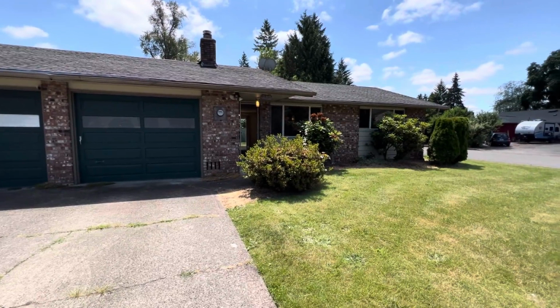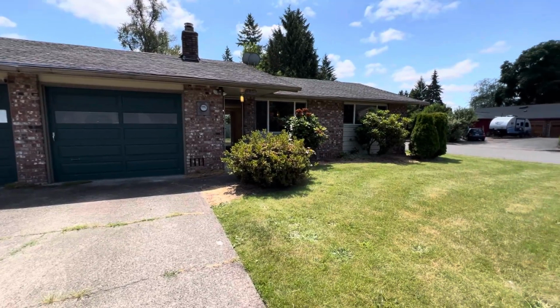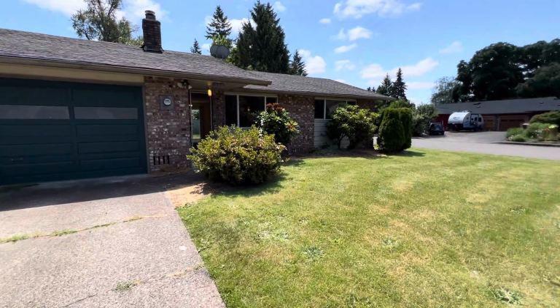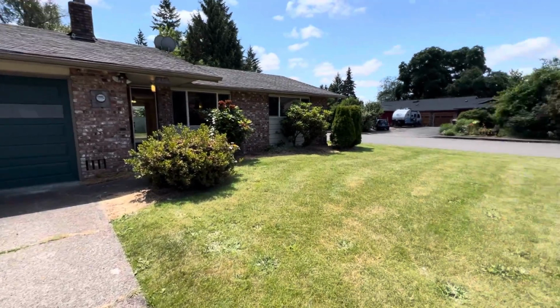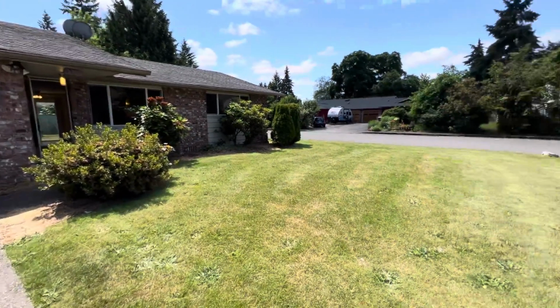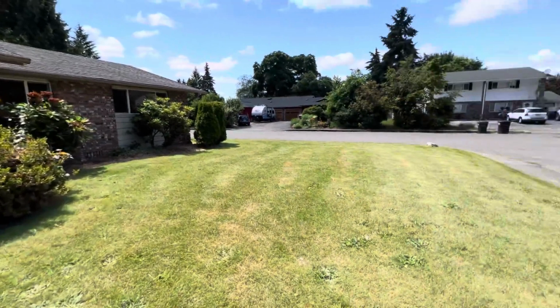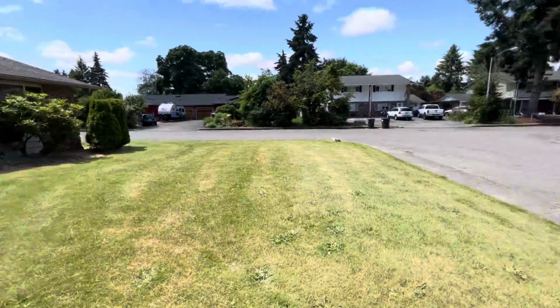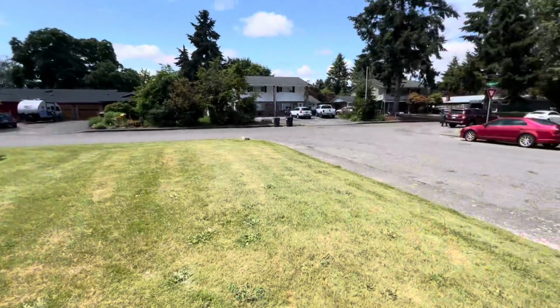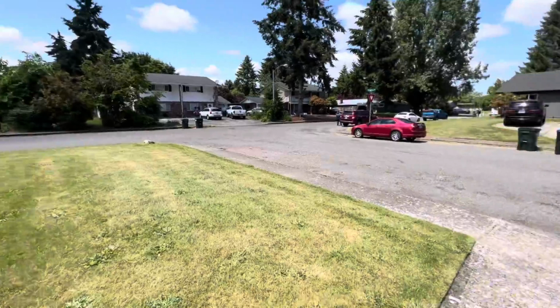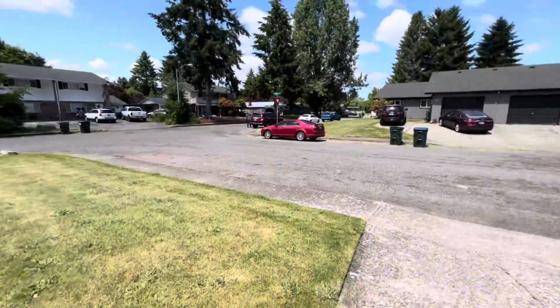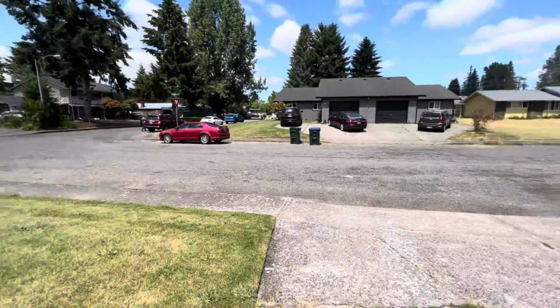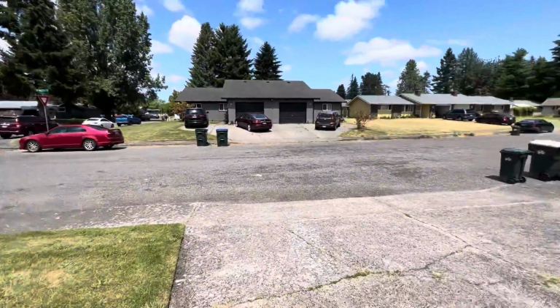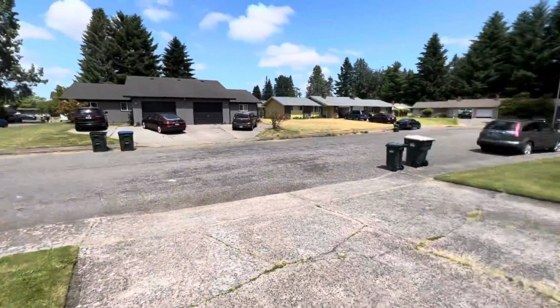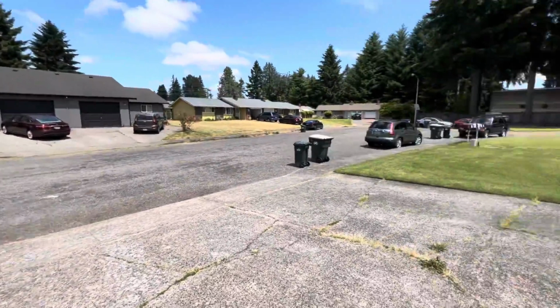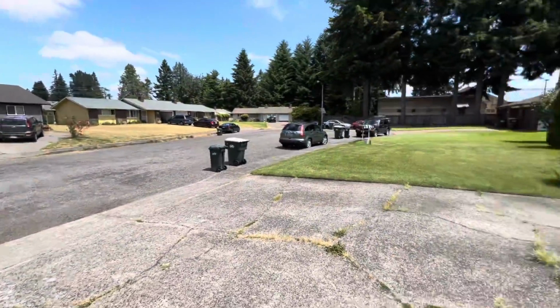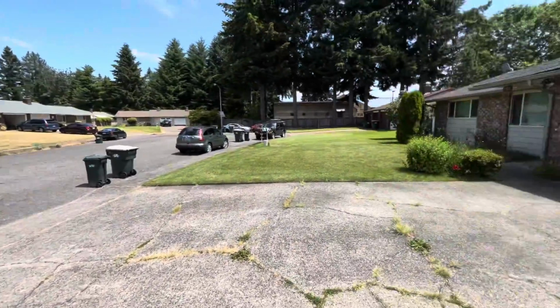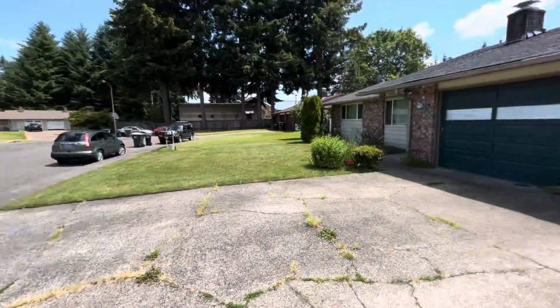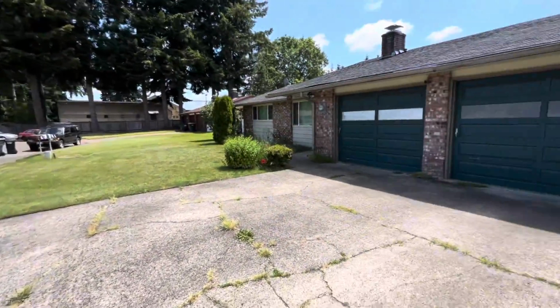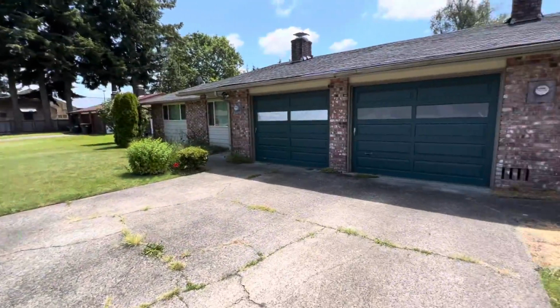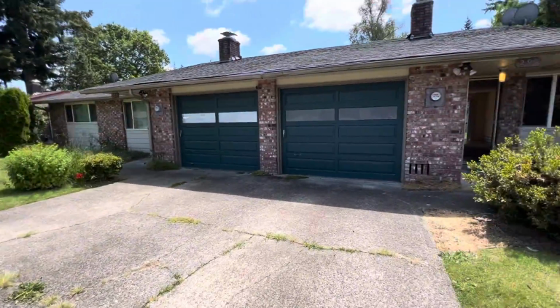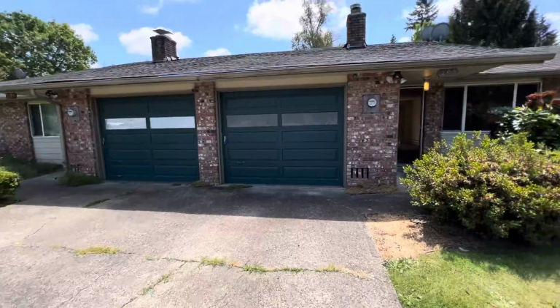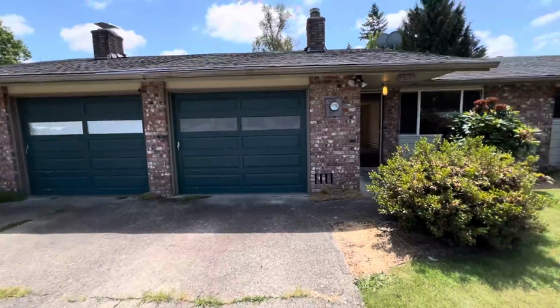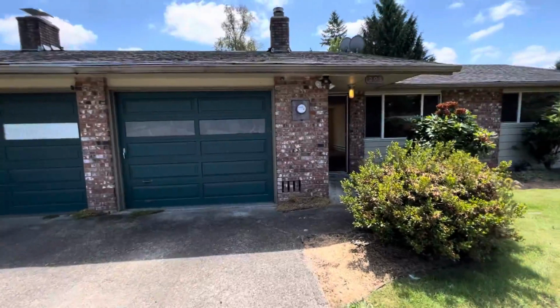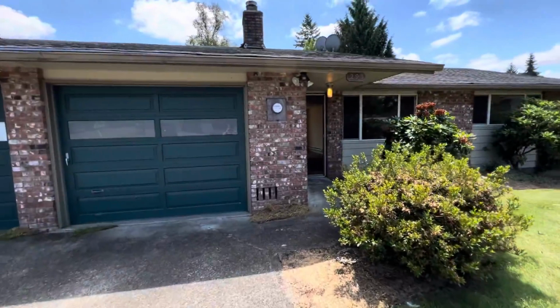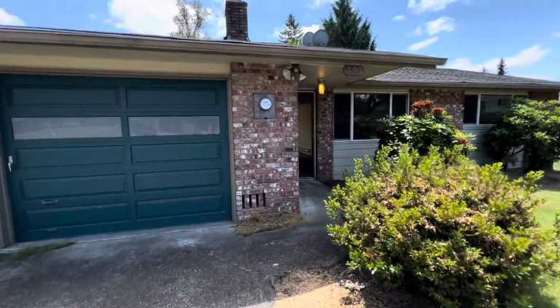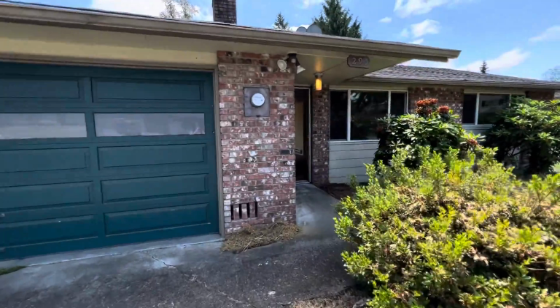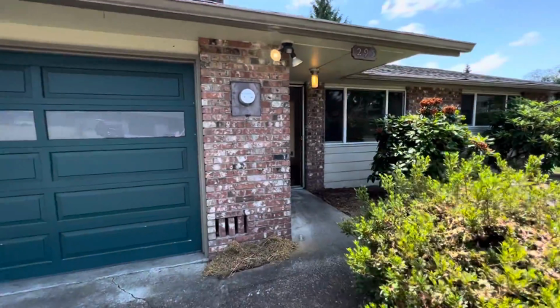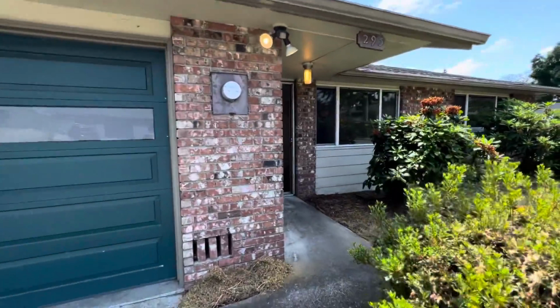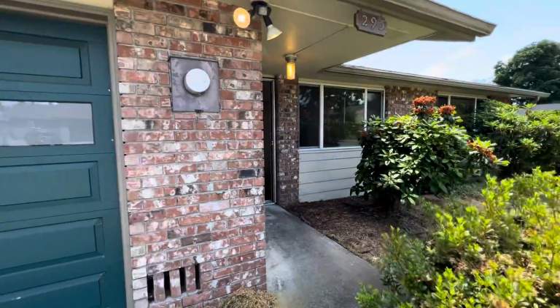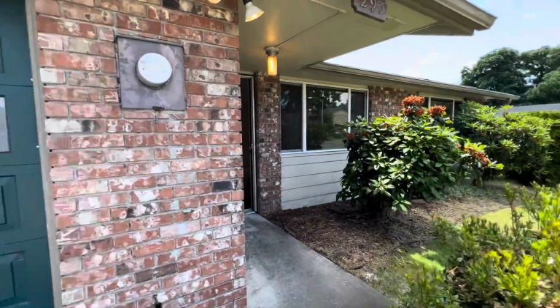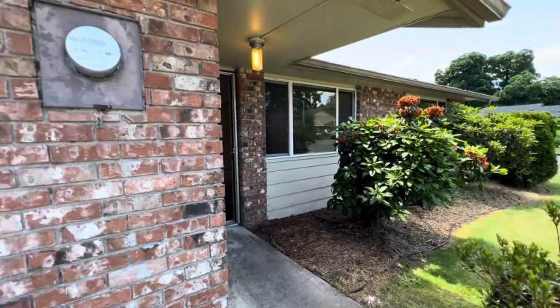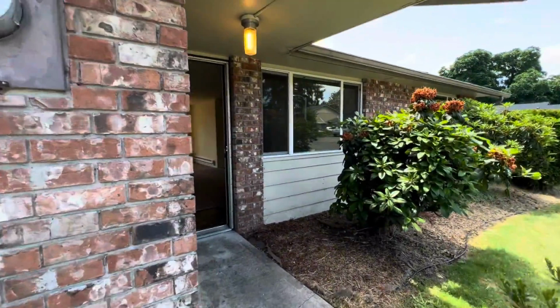Hi, this is Kim with Olympic Rentals. Today we're going to be taking a look at 293 65th Court Southeast in Tumwater. This is a two-bedroom, one-bath duplex with a one-car garage, single level unit.